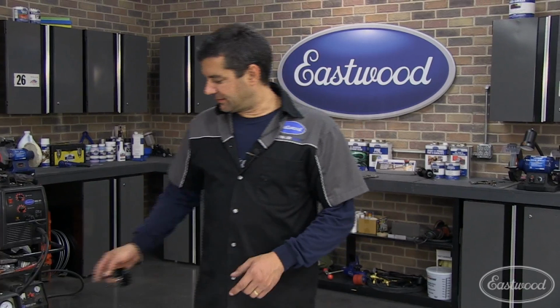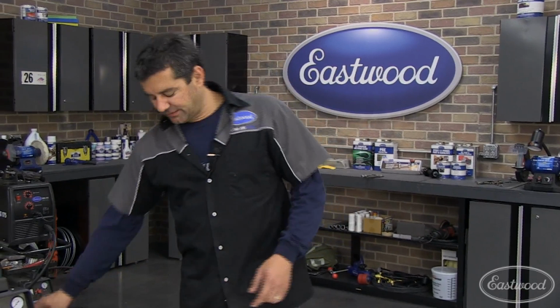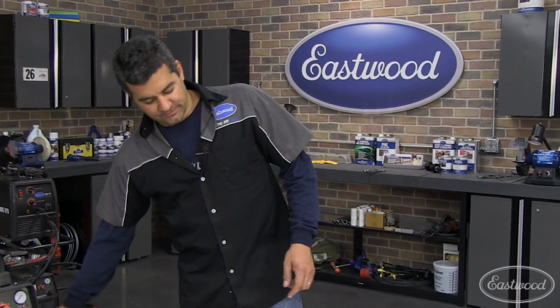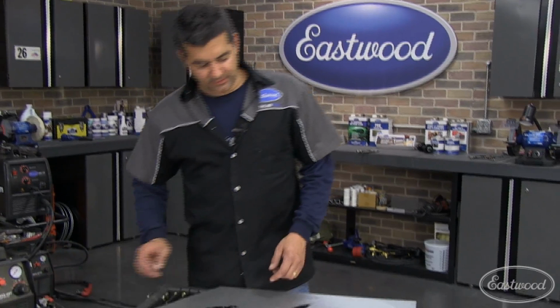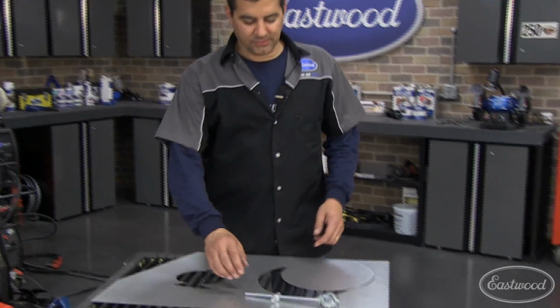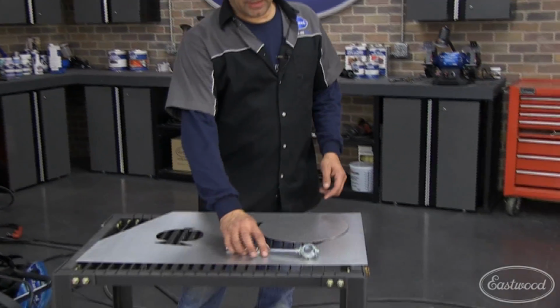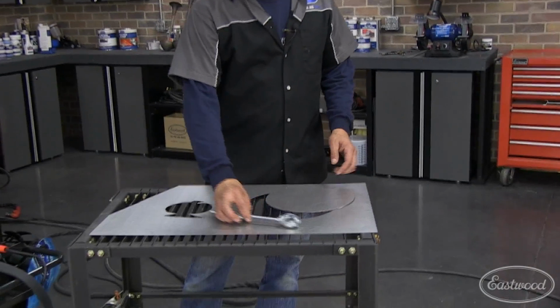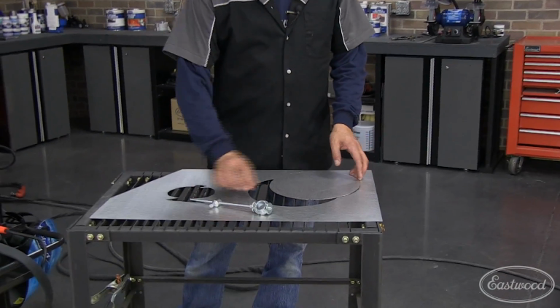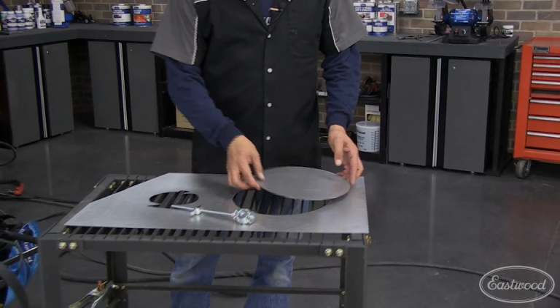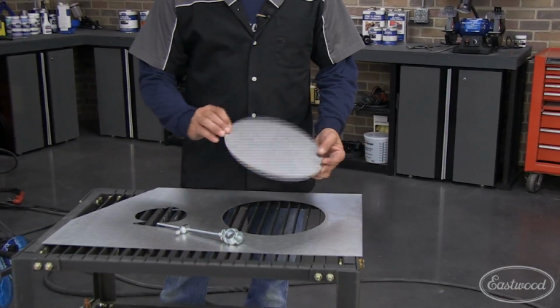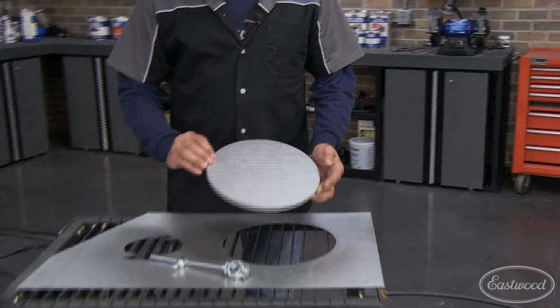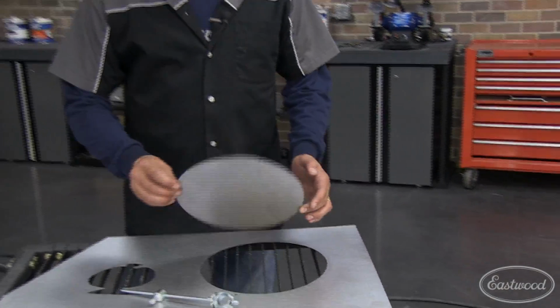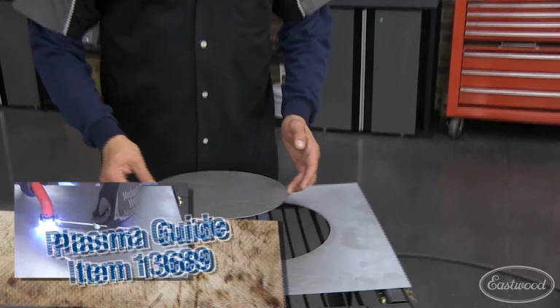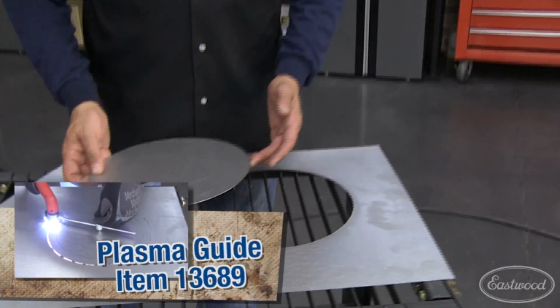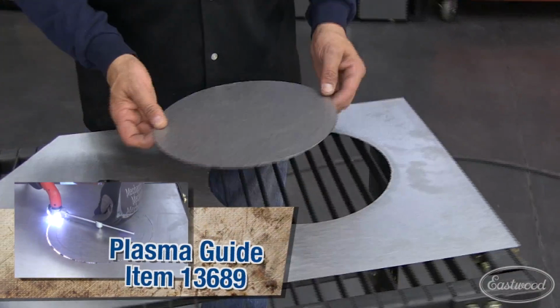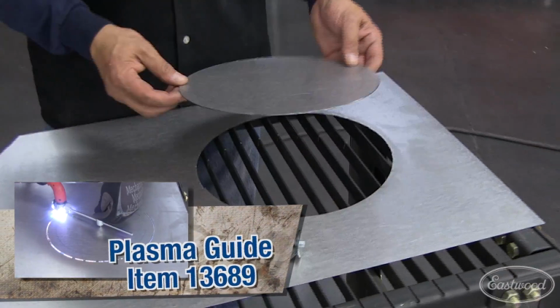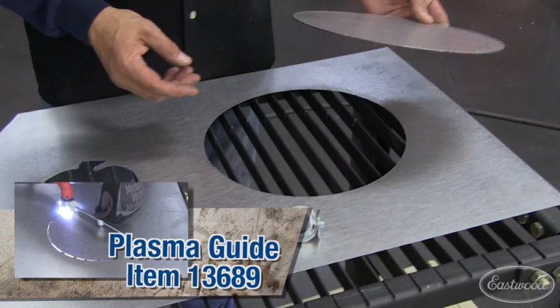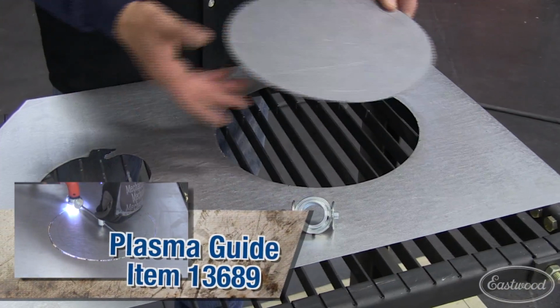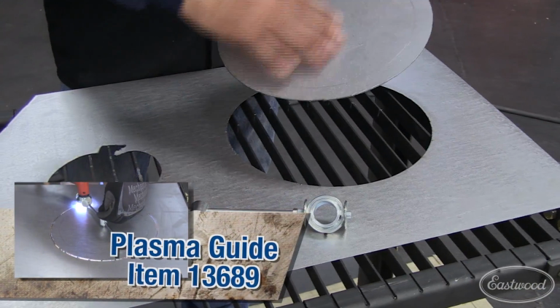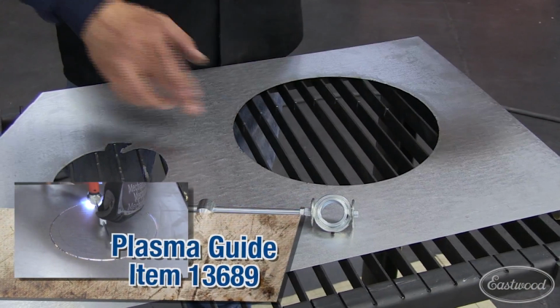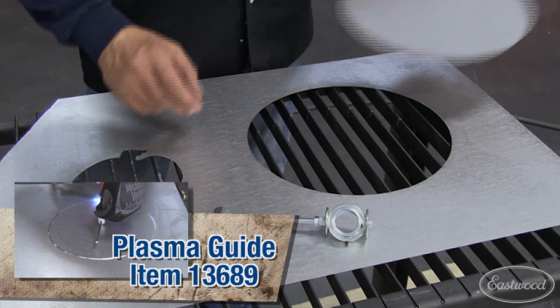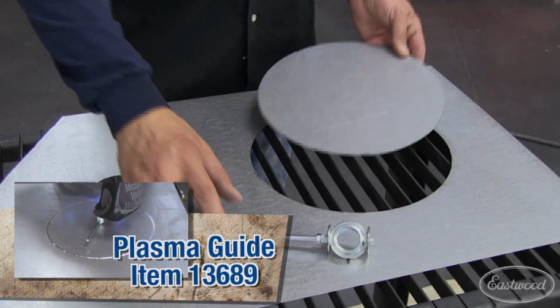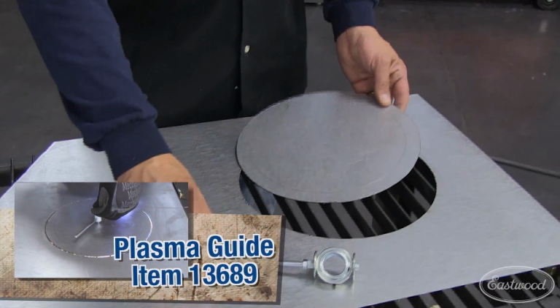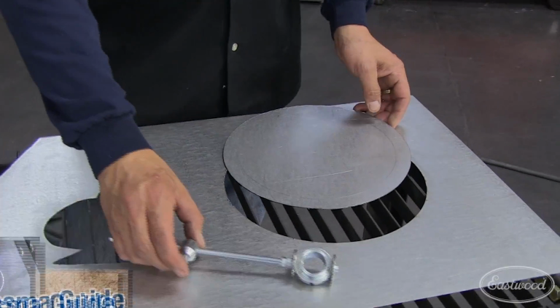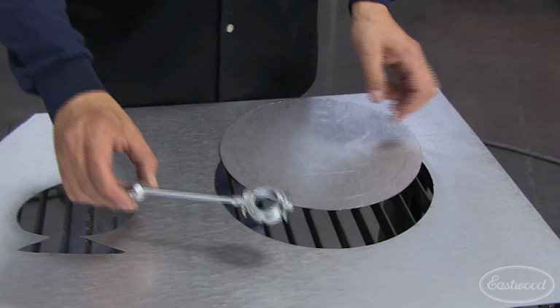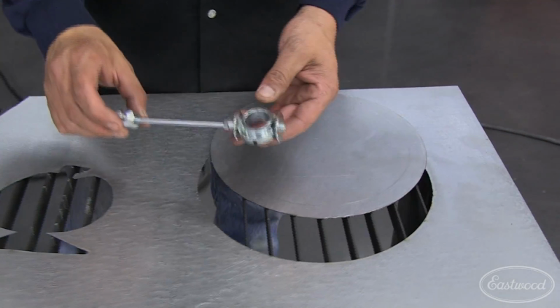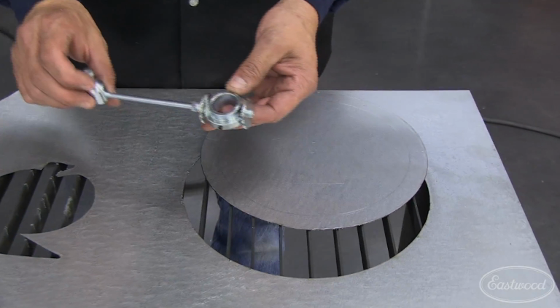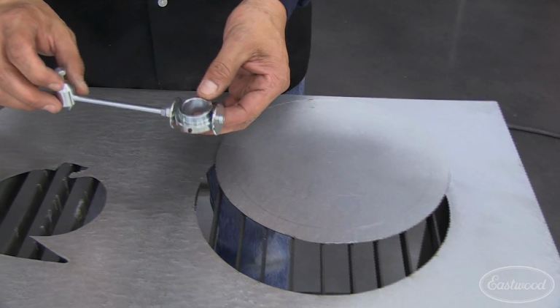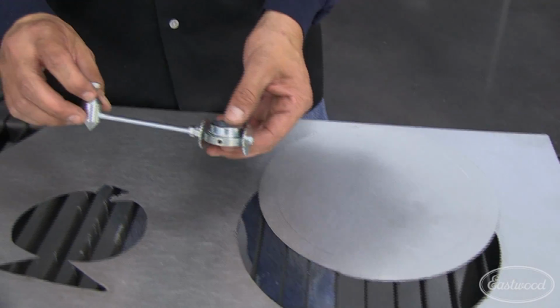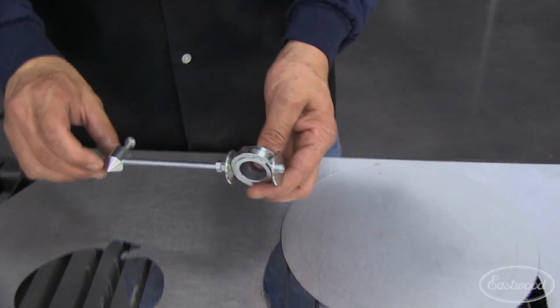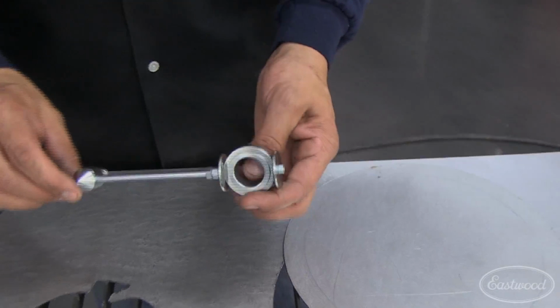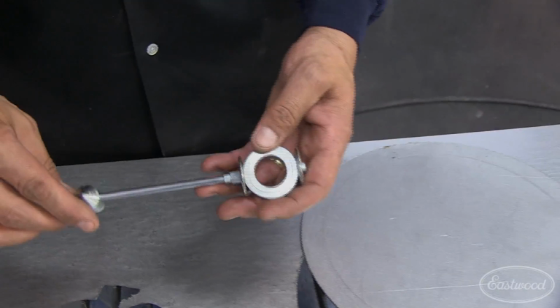The next thing is our circle cutting guide. You saw this cut accurate circles in a variety of diameters and a variety of materials. You can either end up with the circle or the hole. It mounts very nicely to either our Cut 40 or Cut 60.